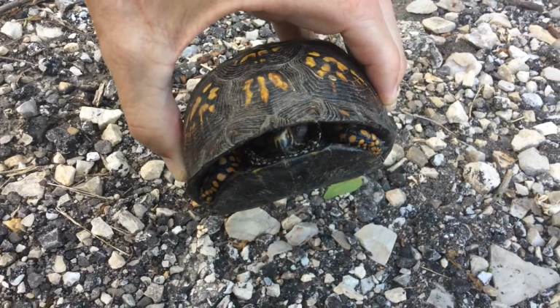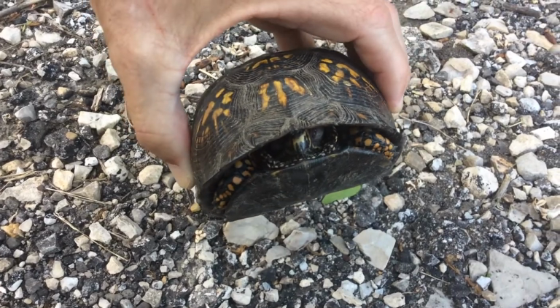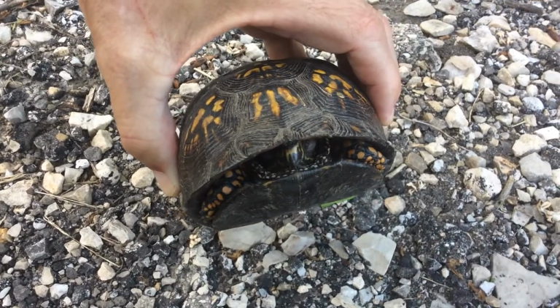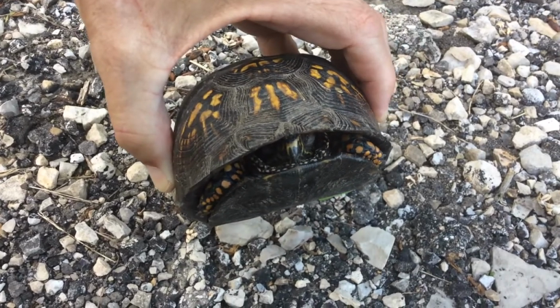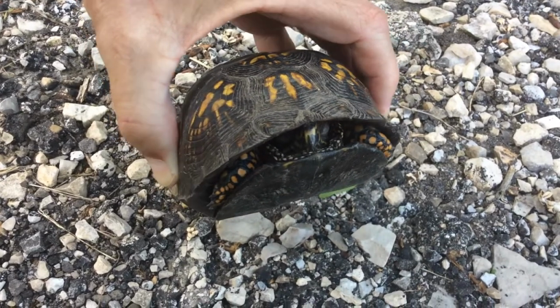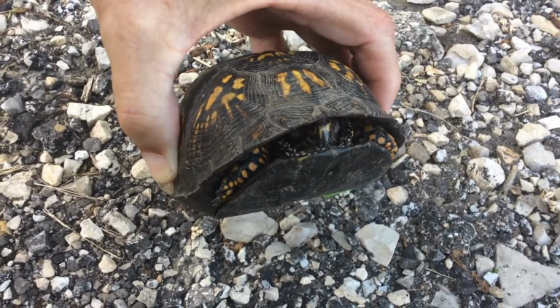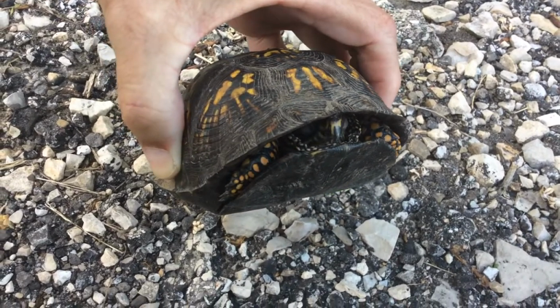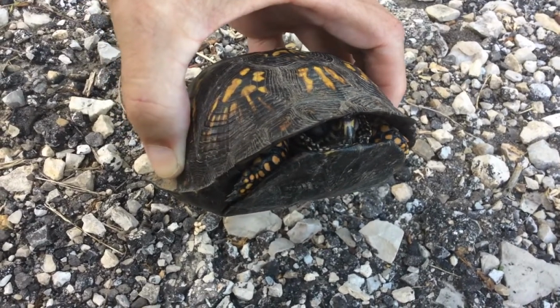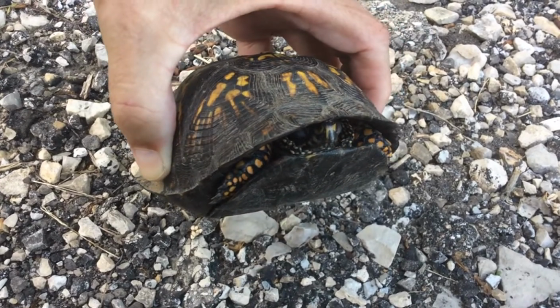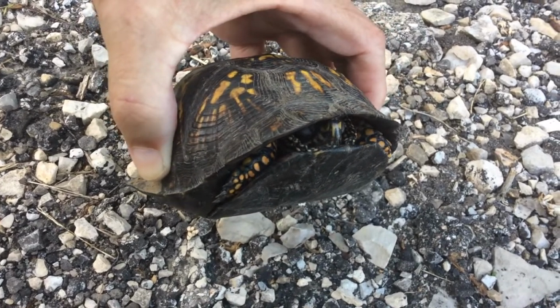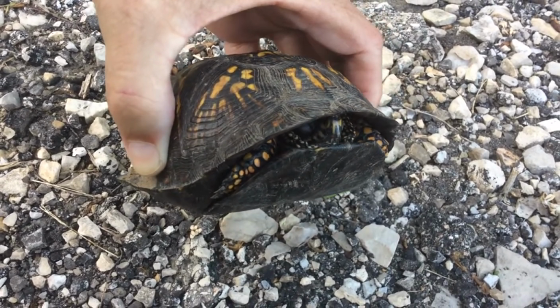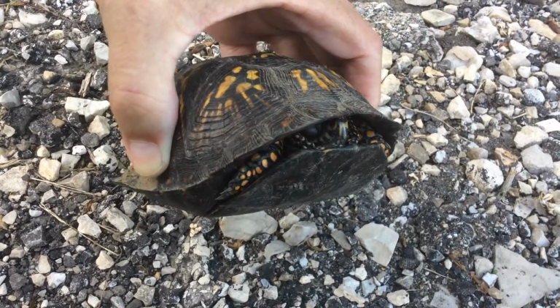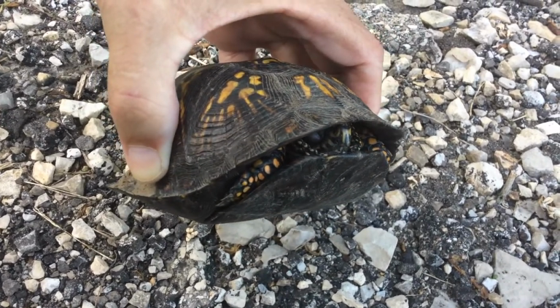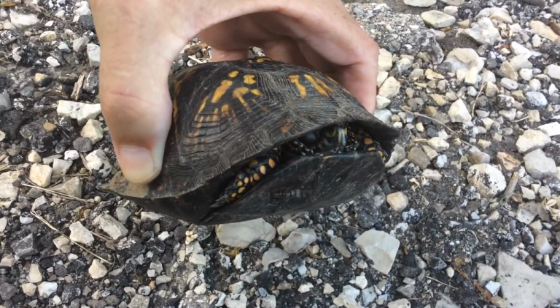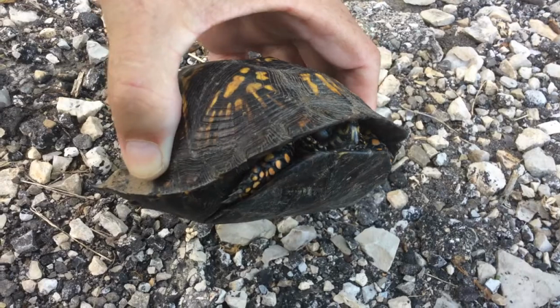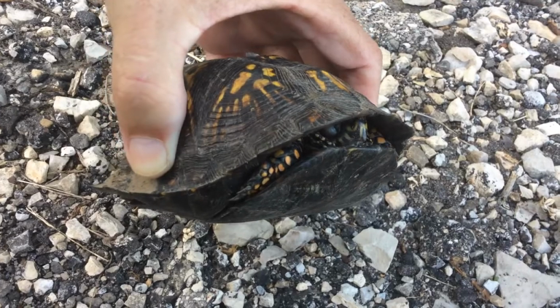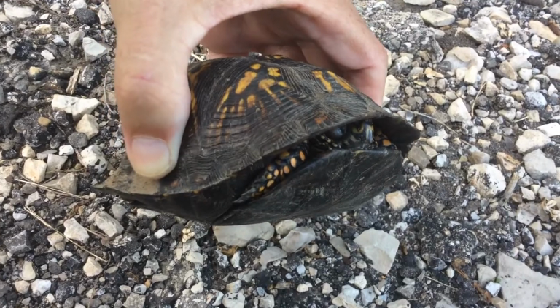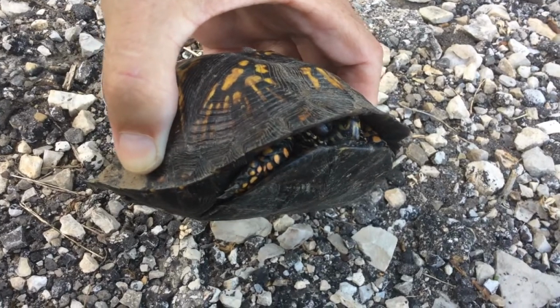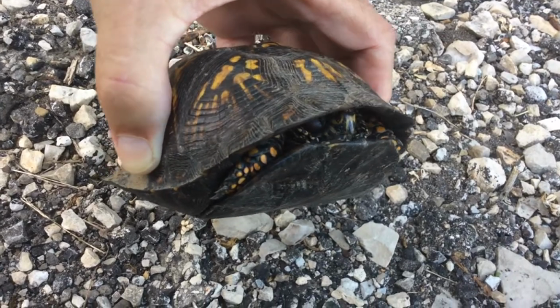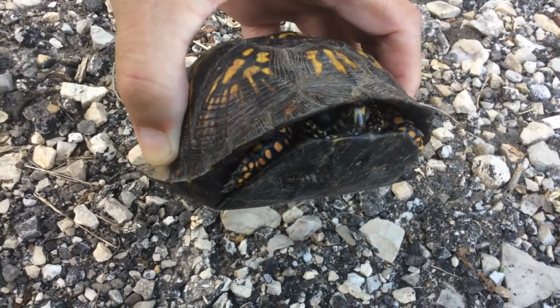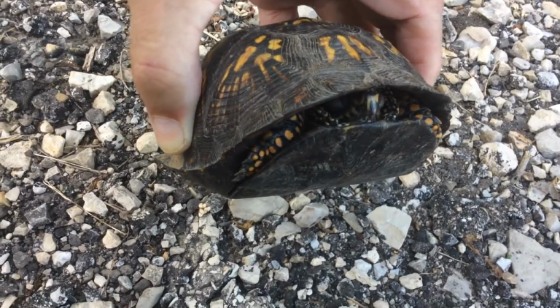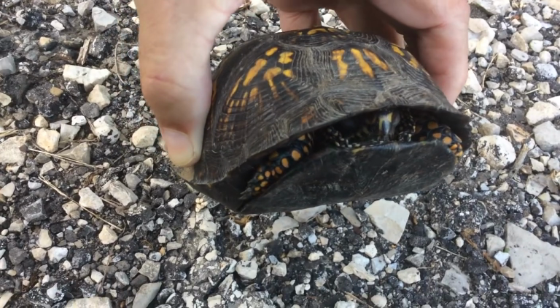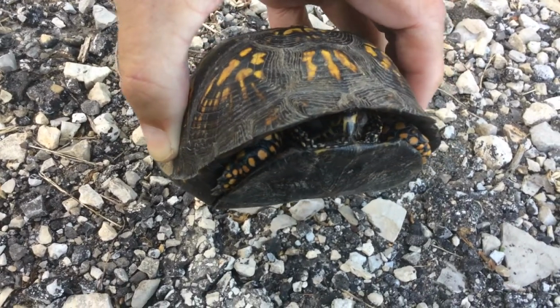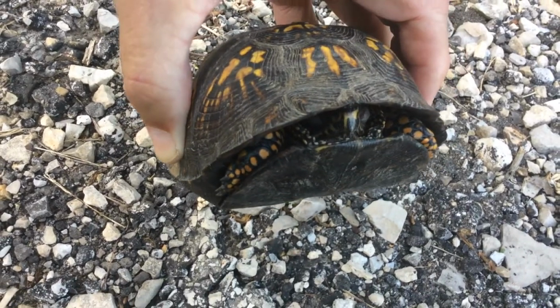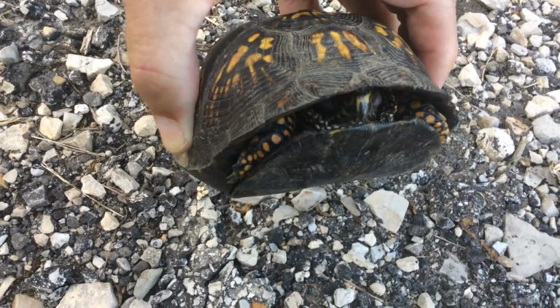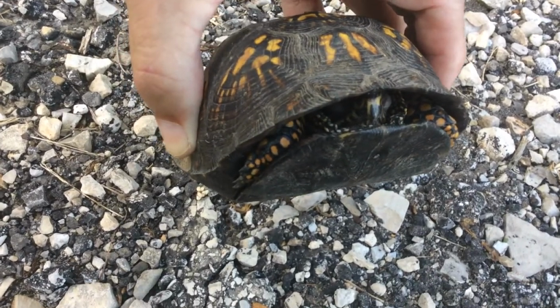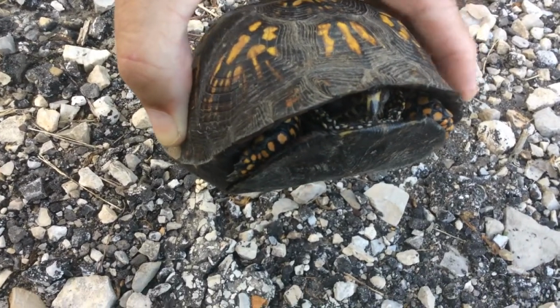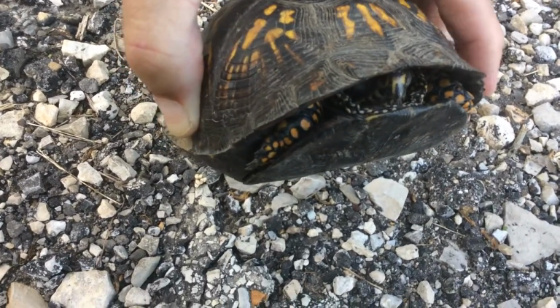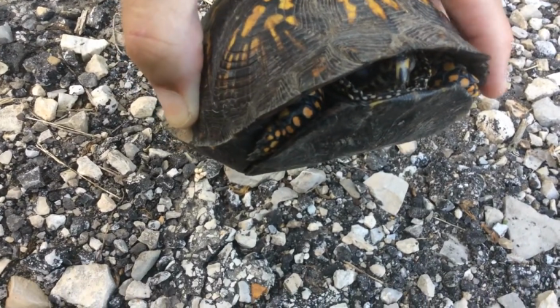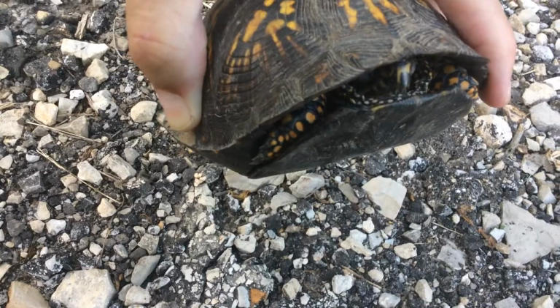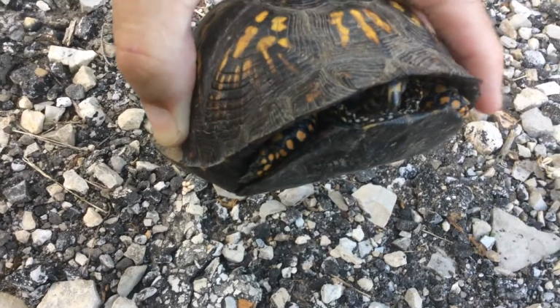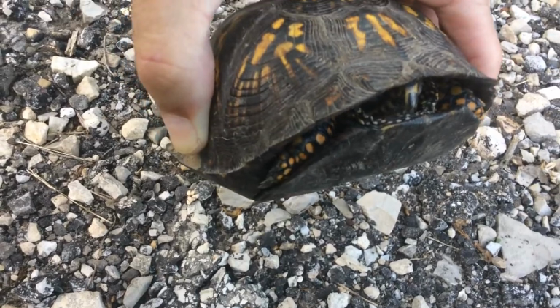That's to protect themselves. And that's why they call it a box turtle — because they close themselves up just like a box. He can actually close up tighter than what he is too. He can close up quite a bit.